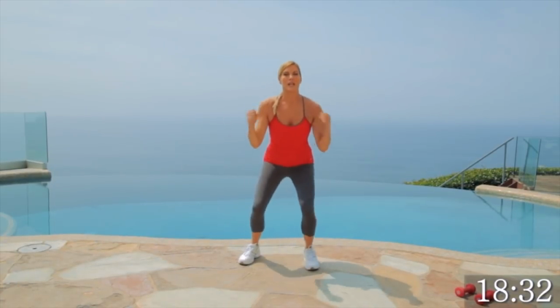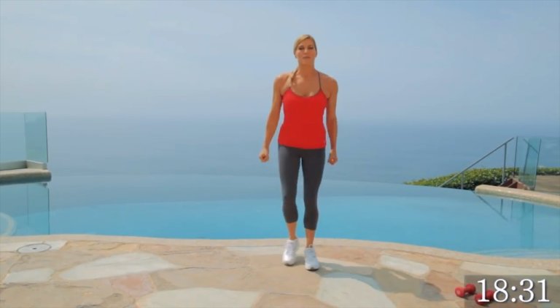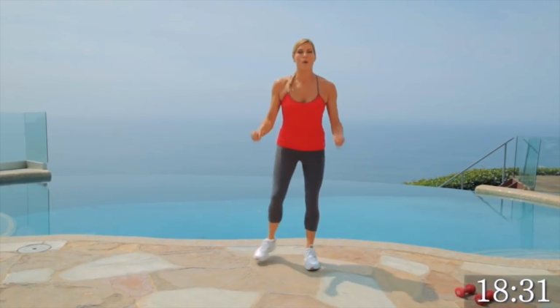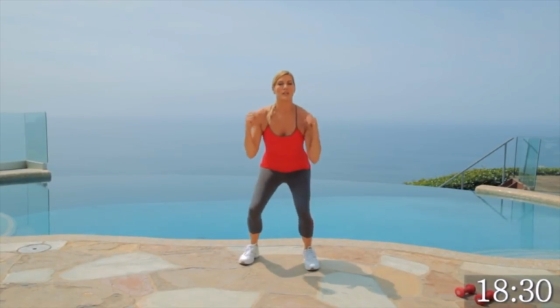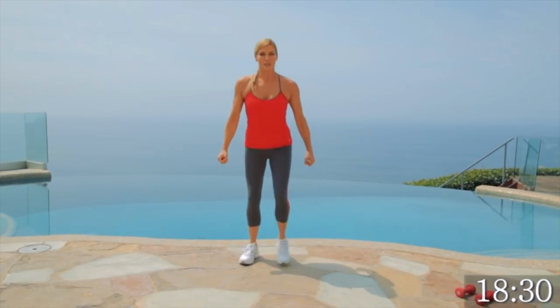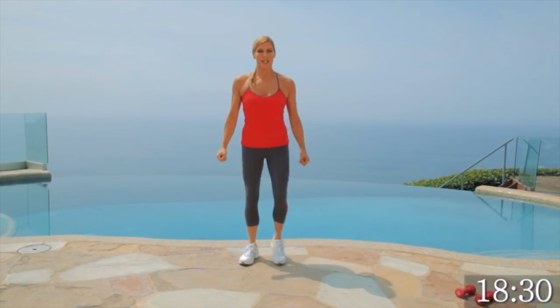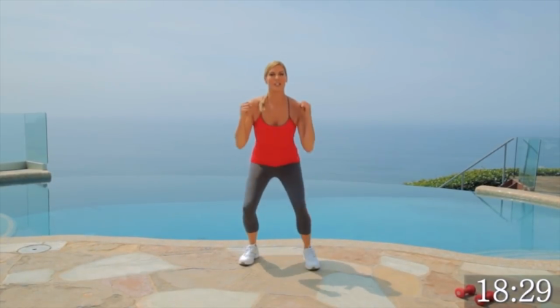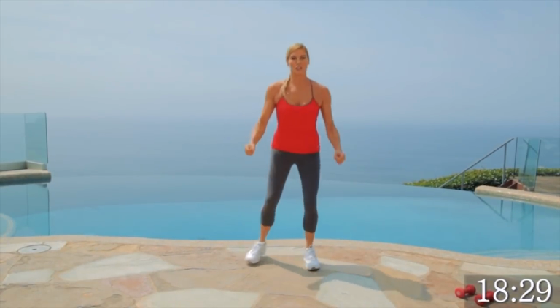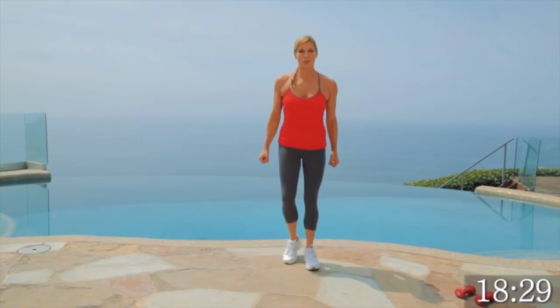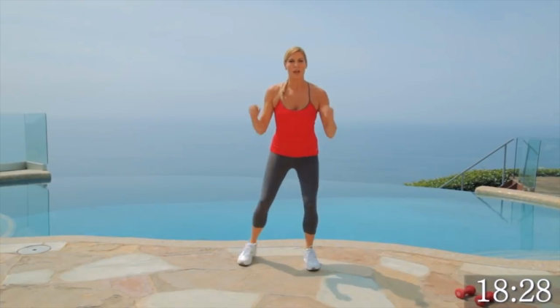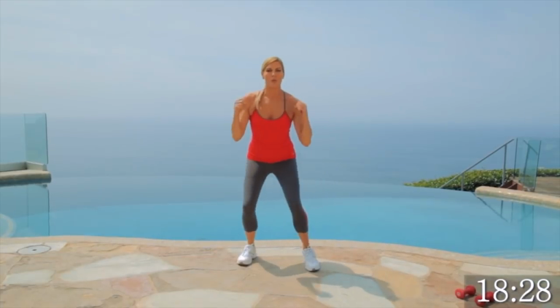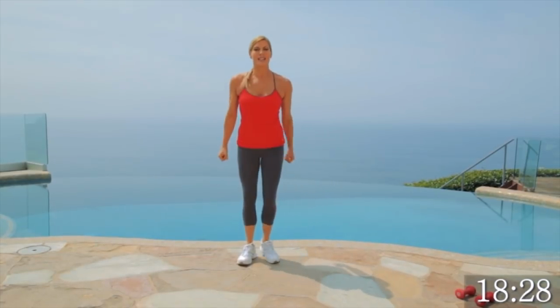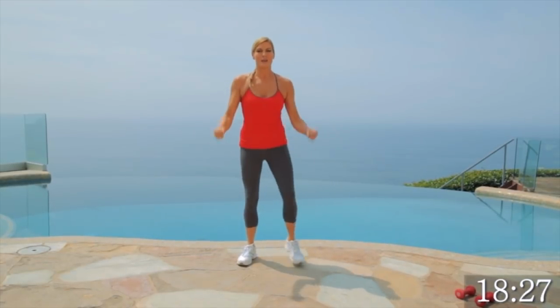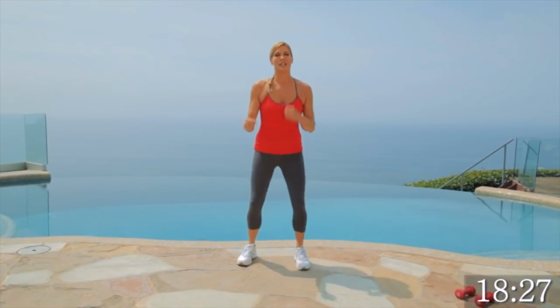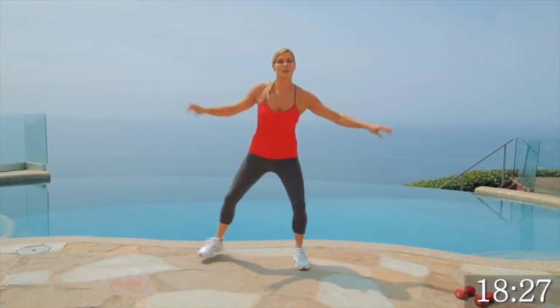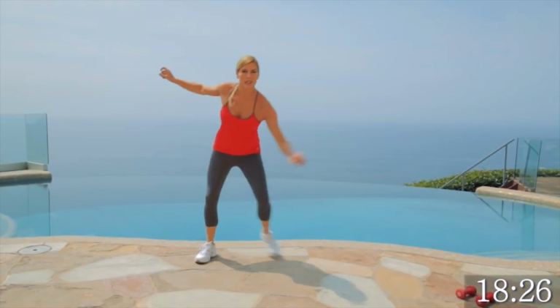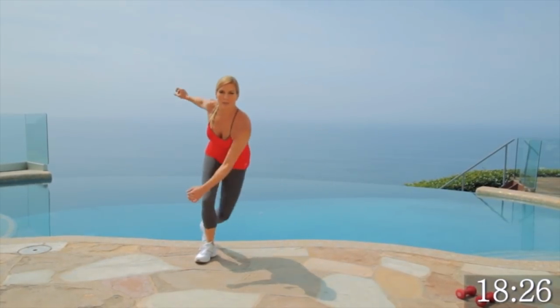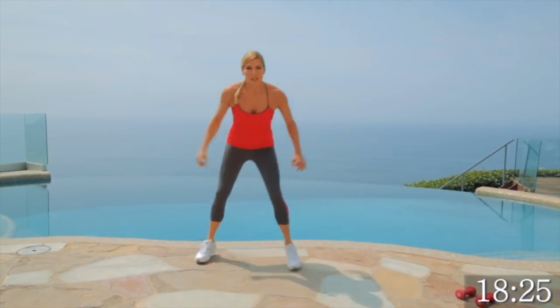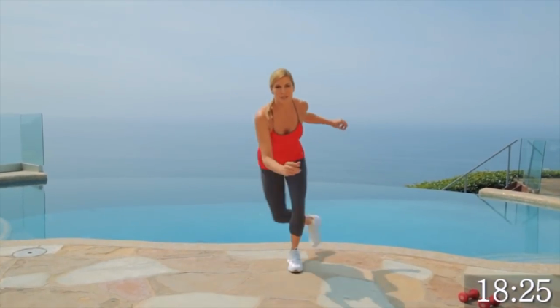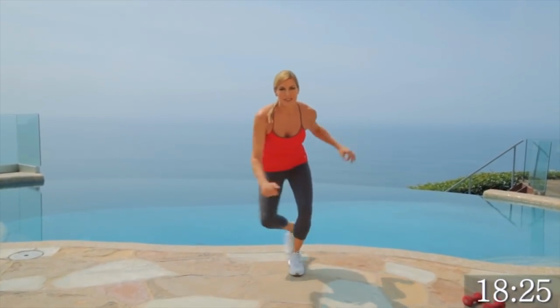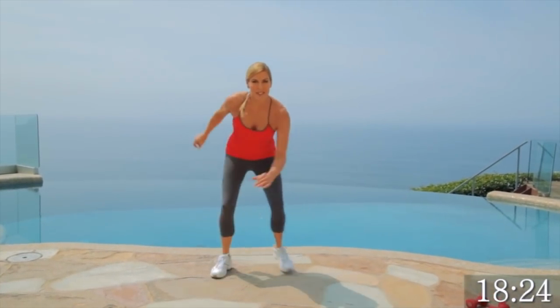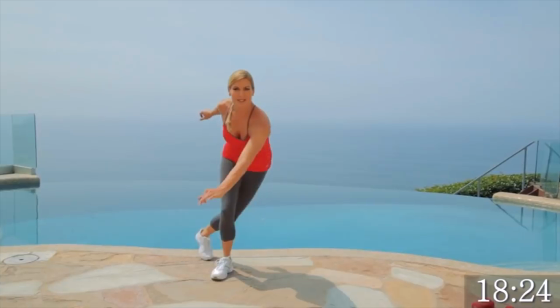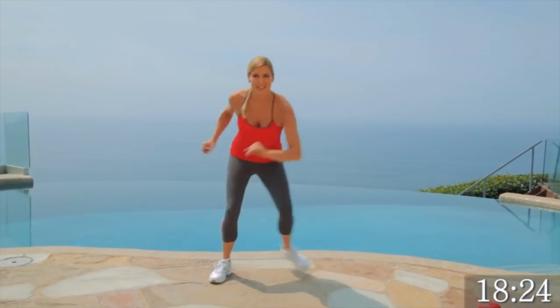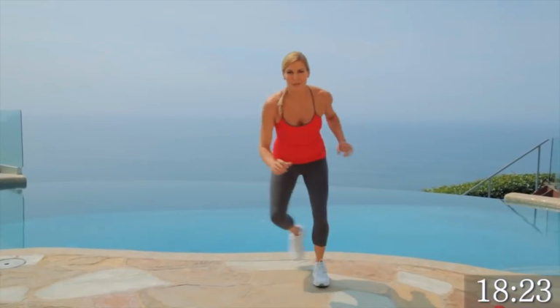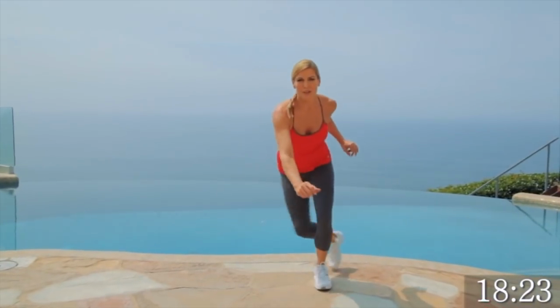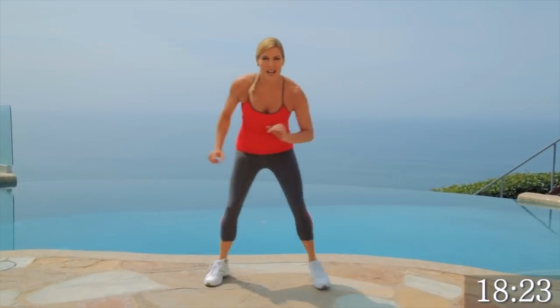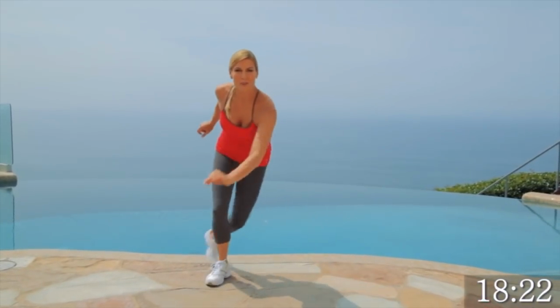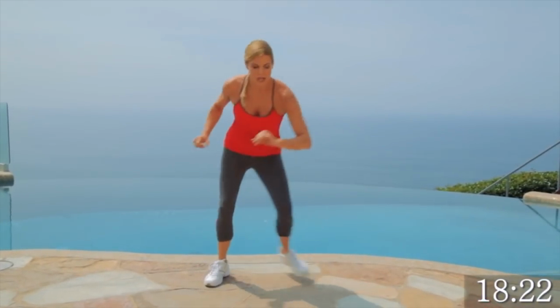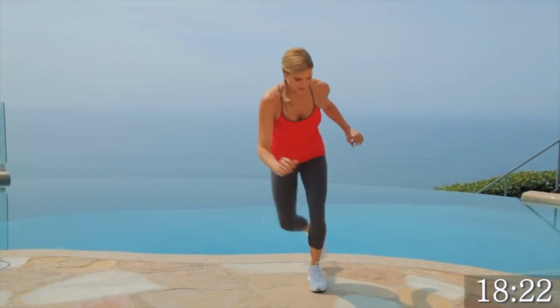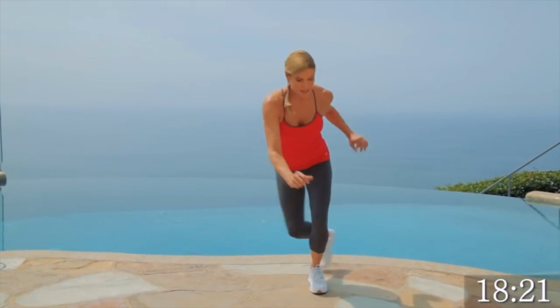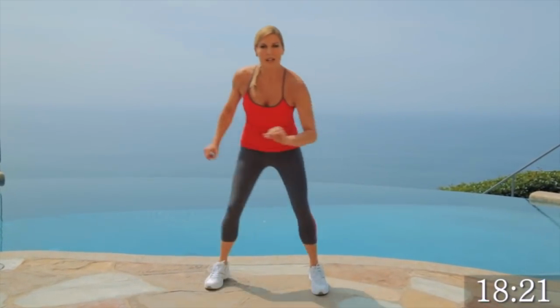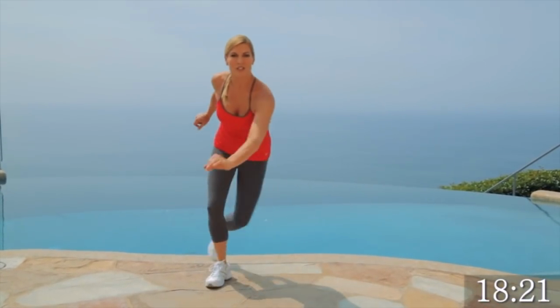Give me four, three, two, one. Nice. Now we're taking it to our skater jumps. You've seen these on the Olympics. We're going to keep it low for now. Press that heel behind you.